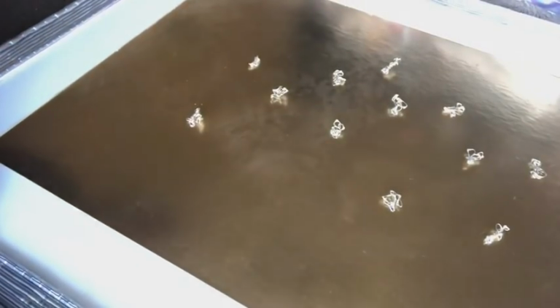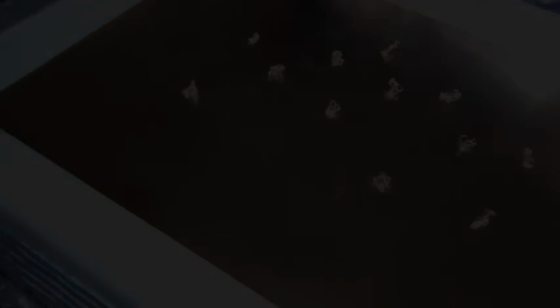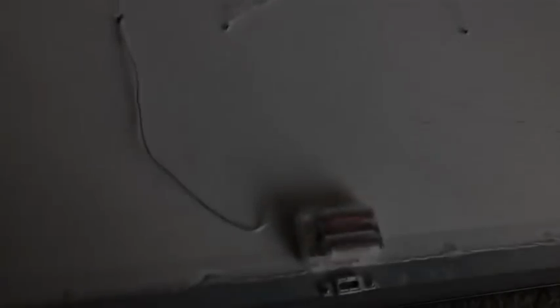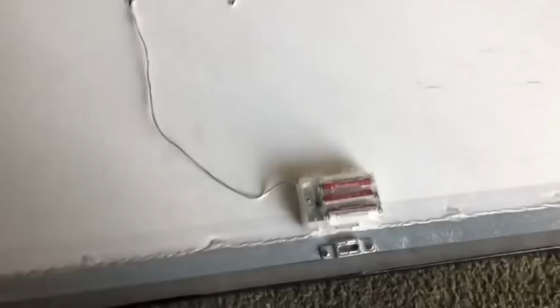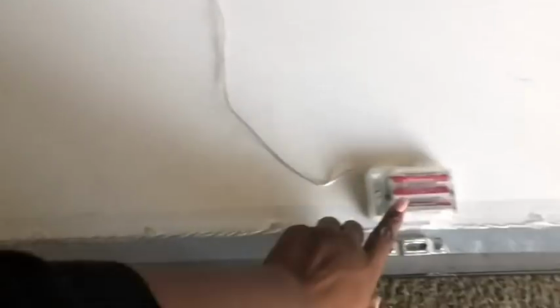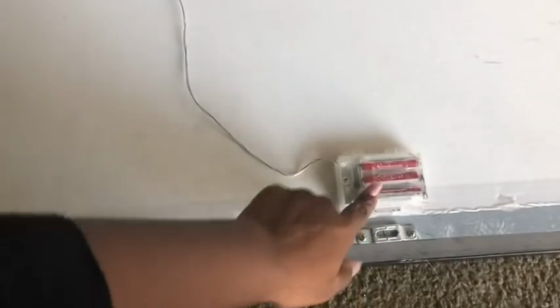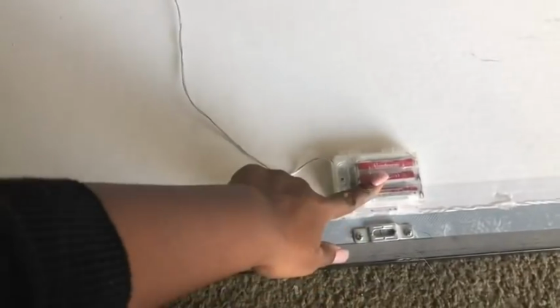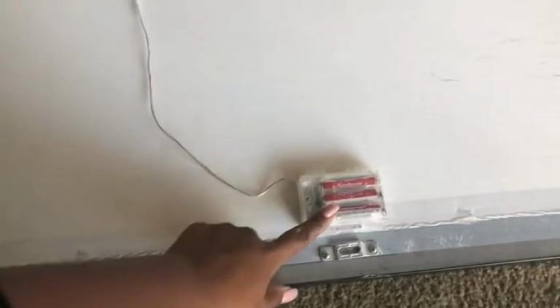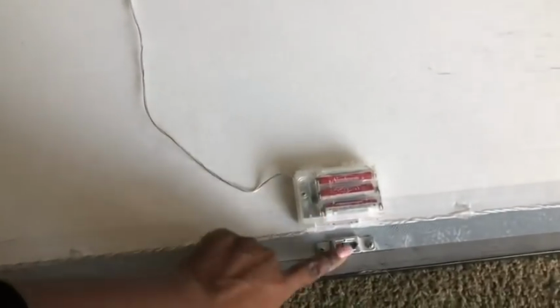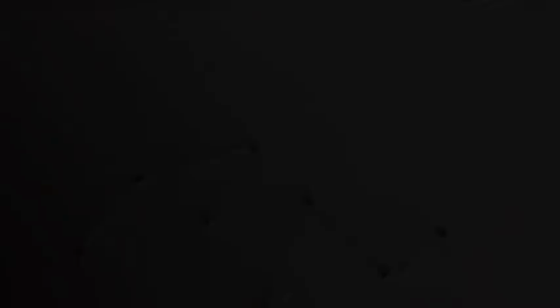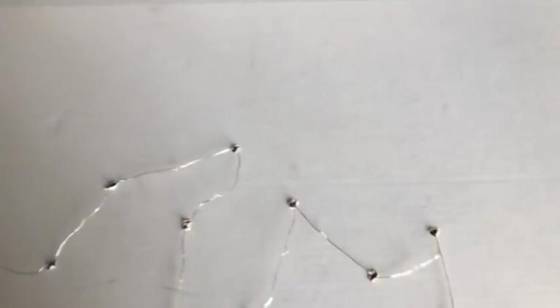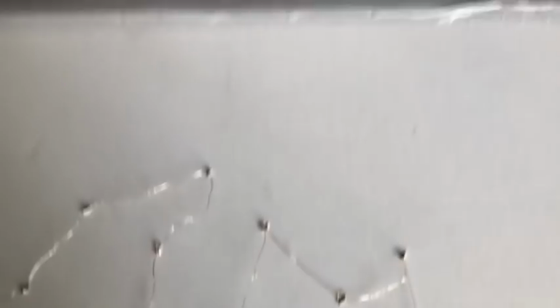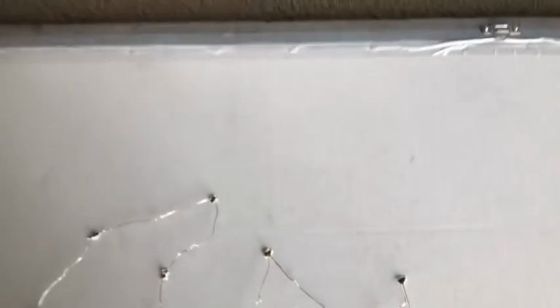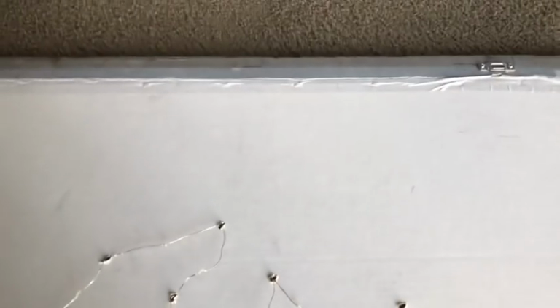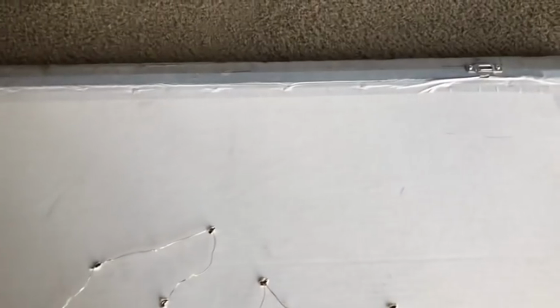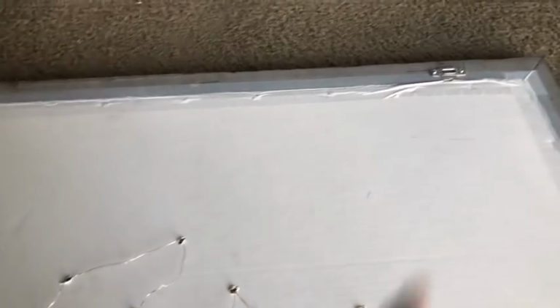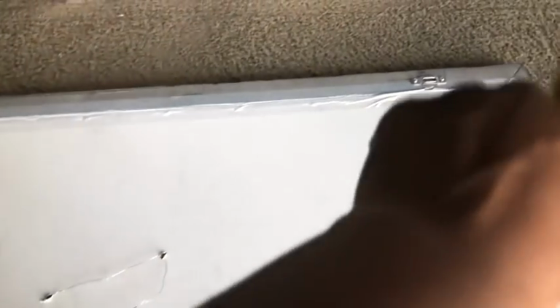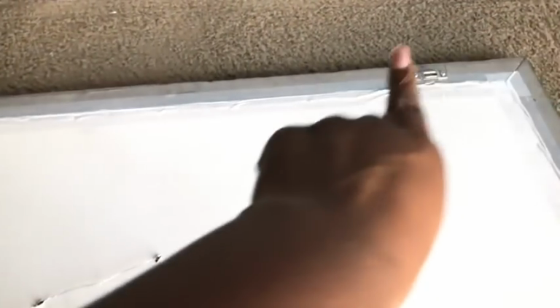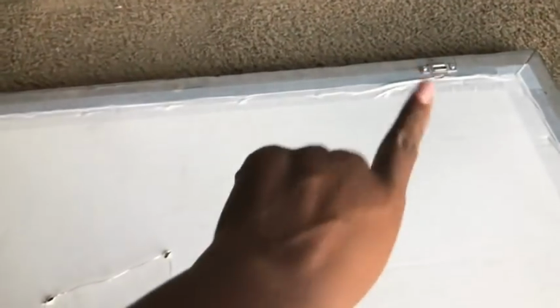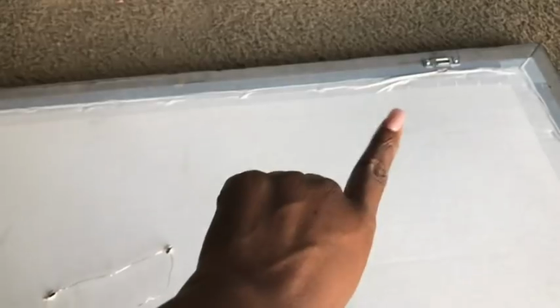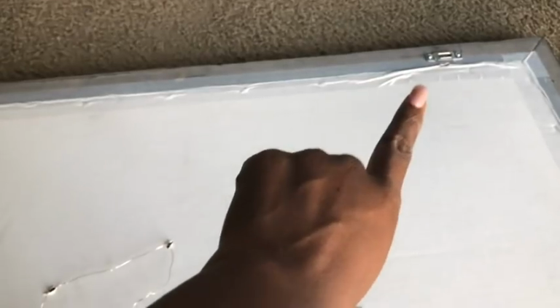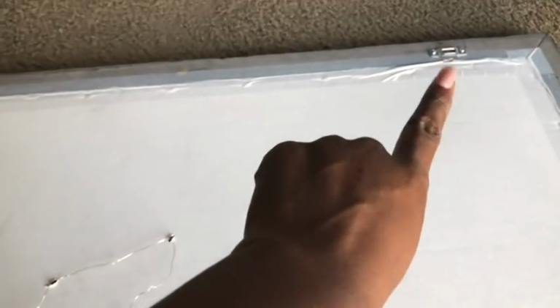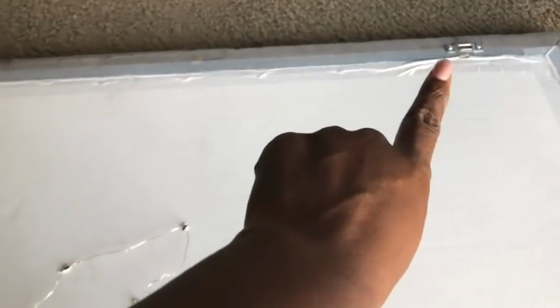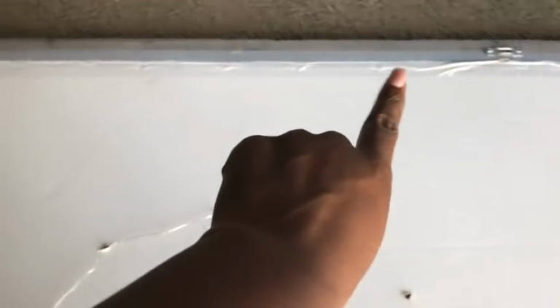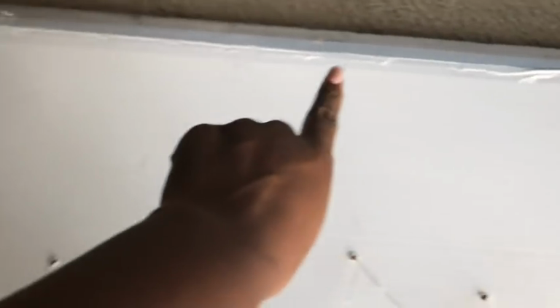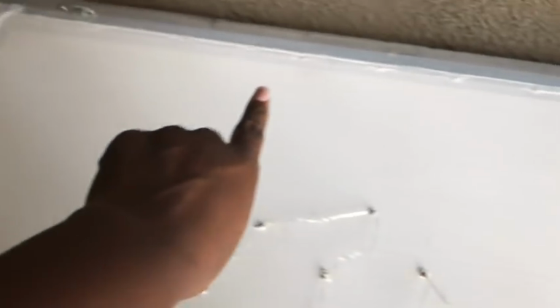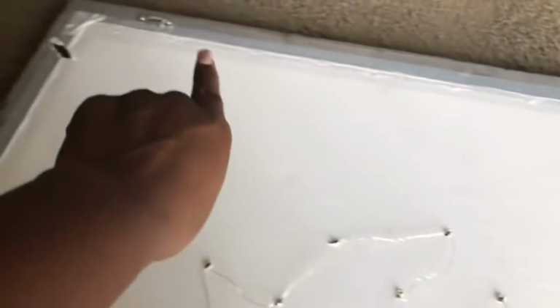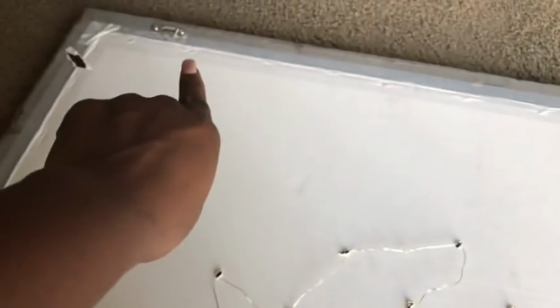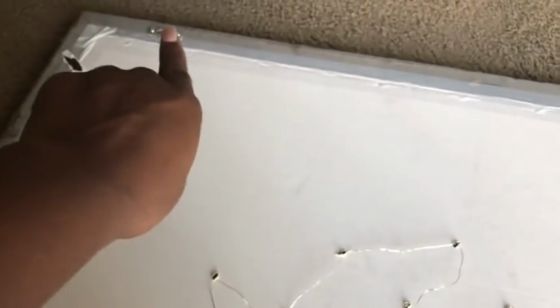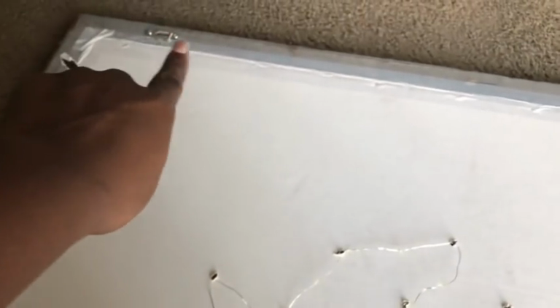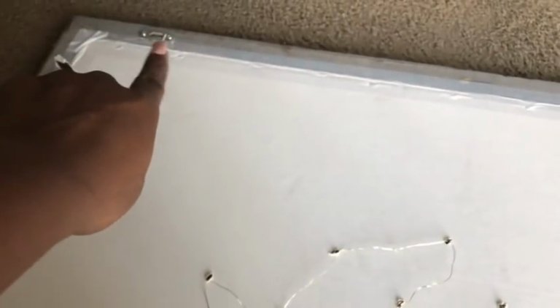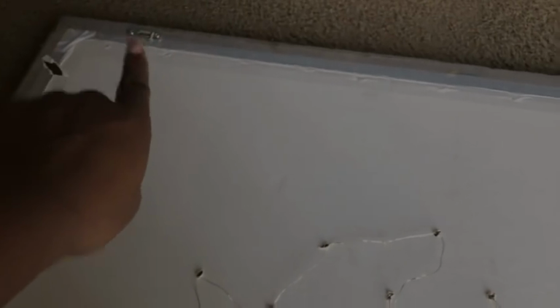I glued the battery pack for the string lights at the bottom. When I got this large frame I was so excited because it already has hooks installed at the back to make it easy to mount on the wall.